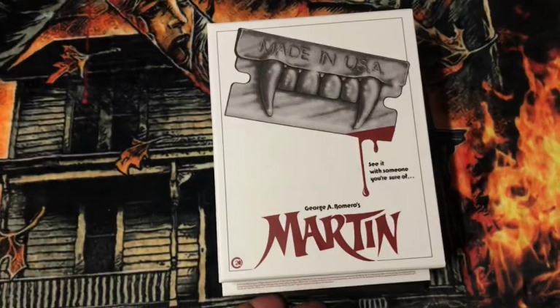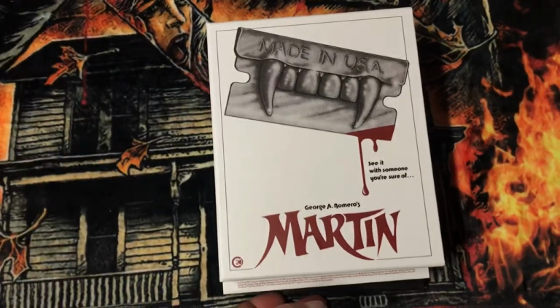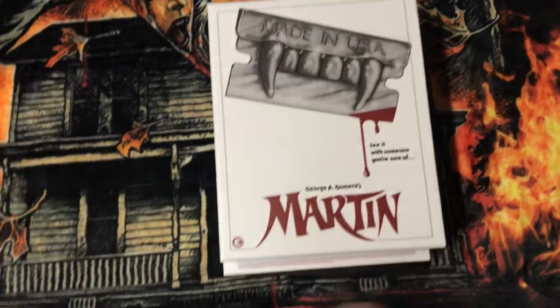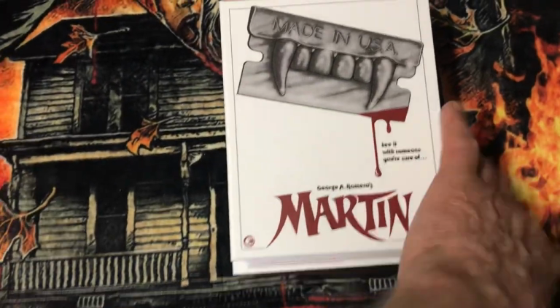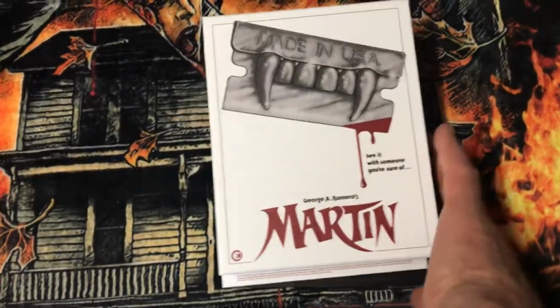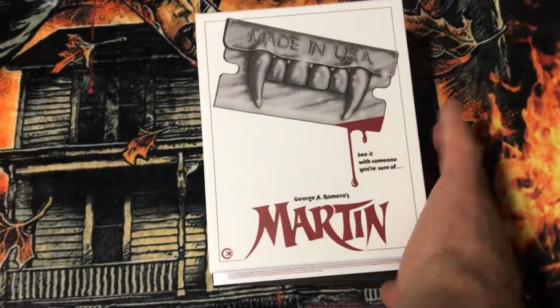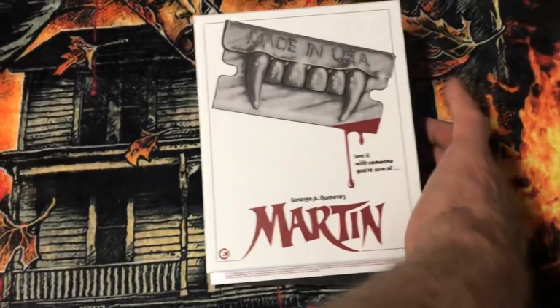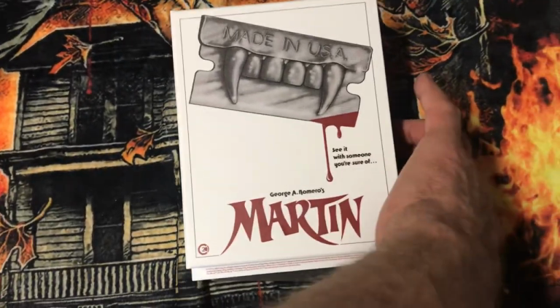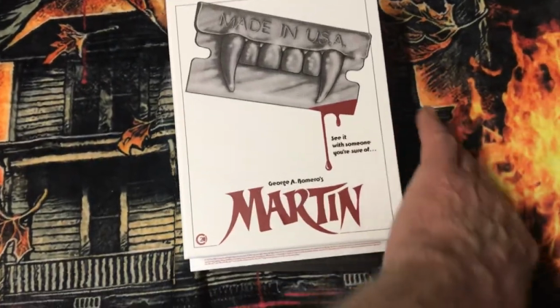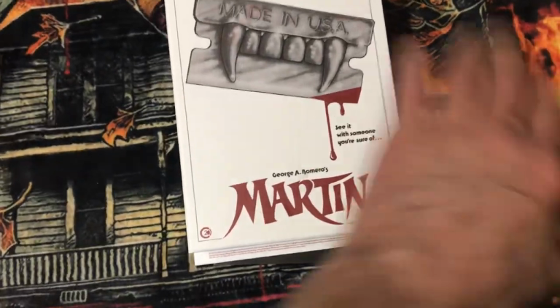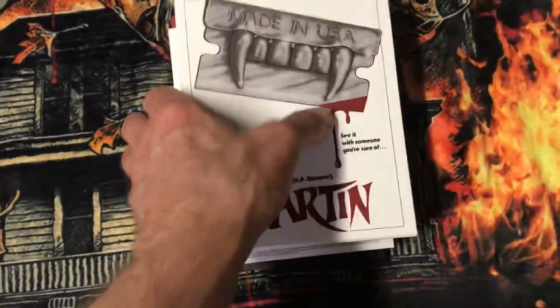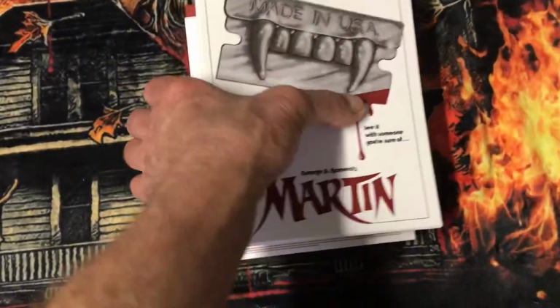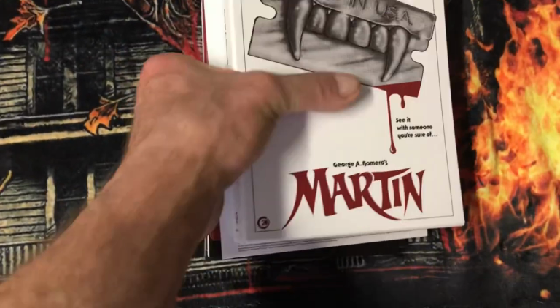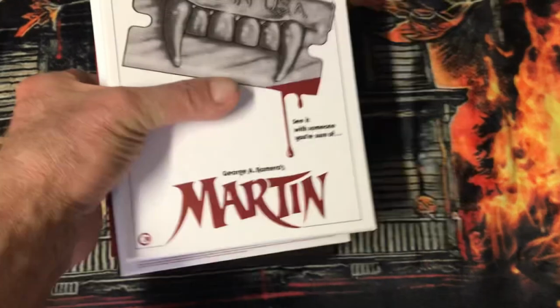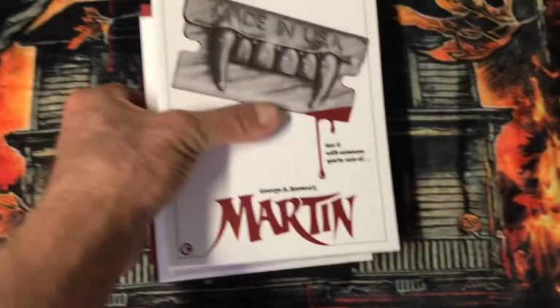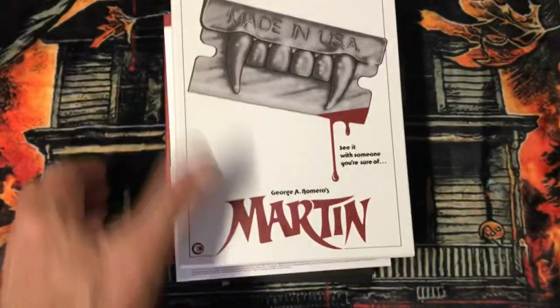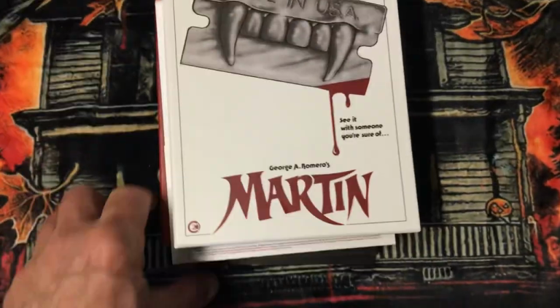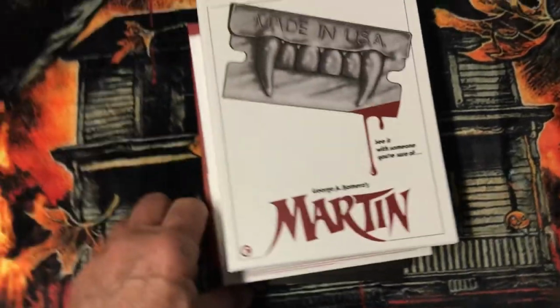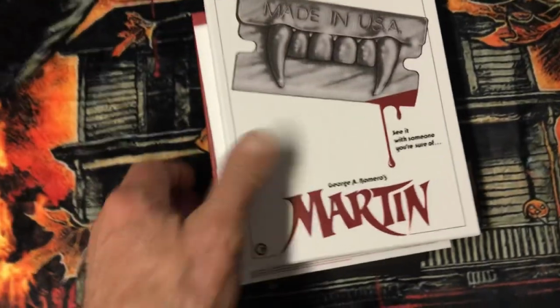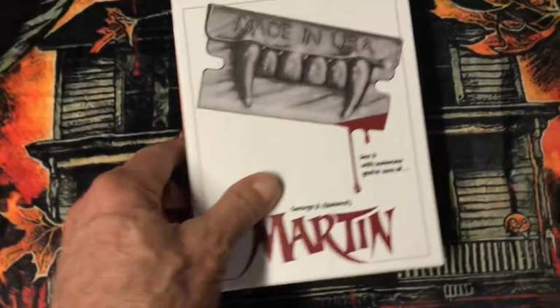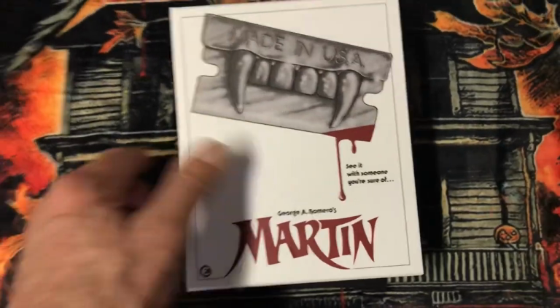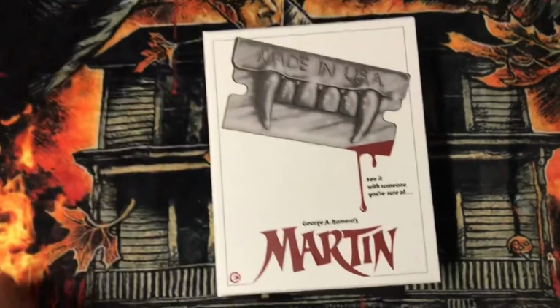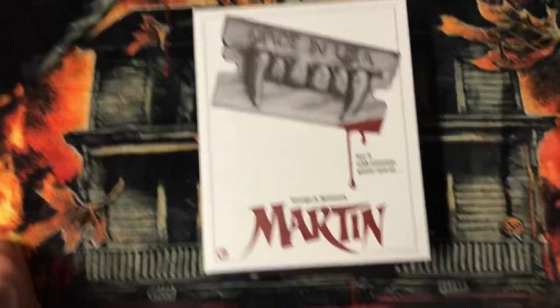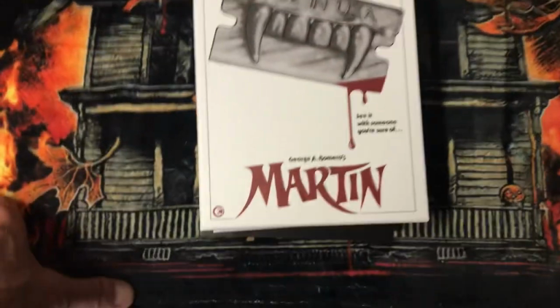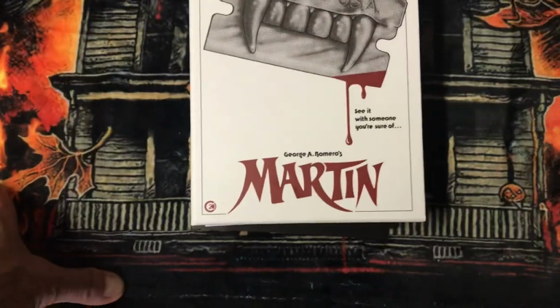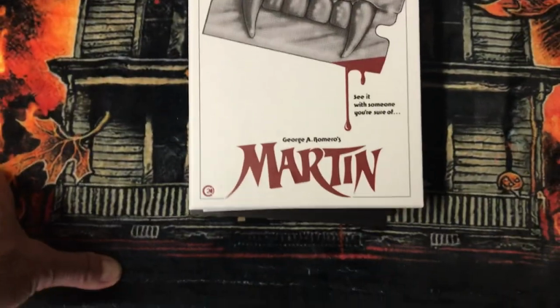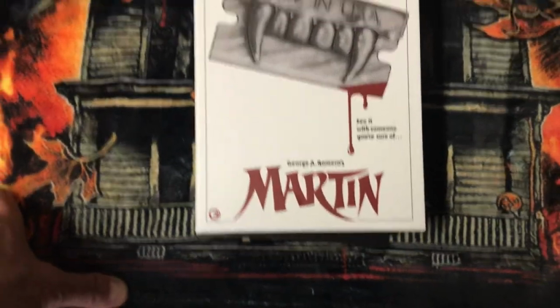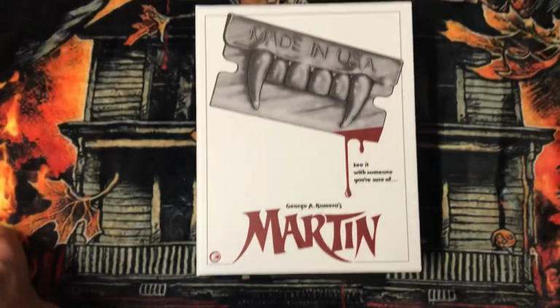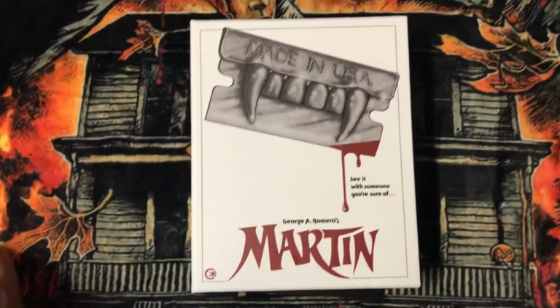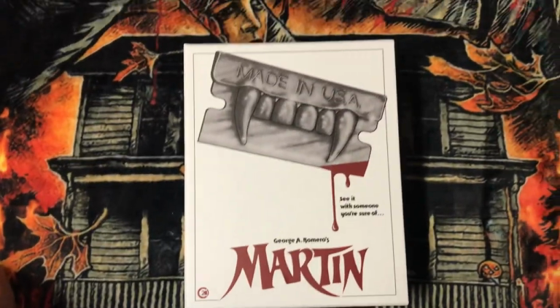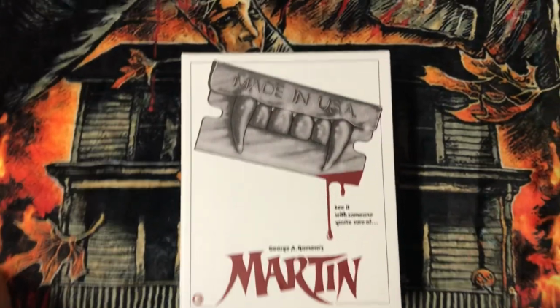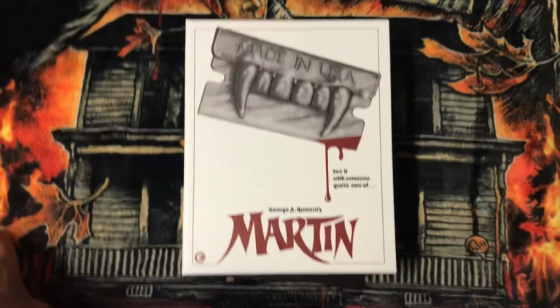Hey guys, welcome back to another Chillability video. This is my unboxing number two — I'll be unboxing George Romero's Martin.